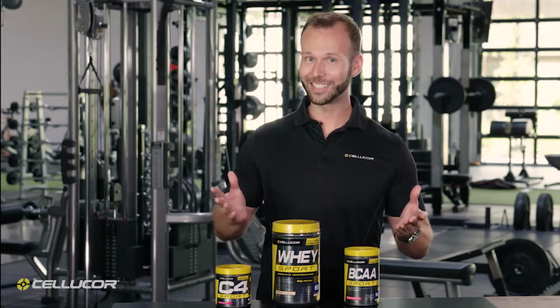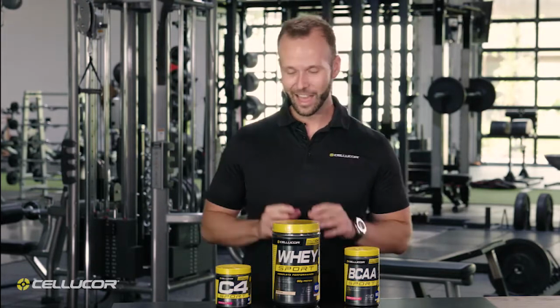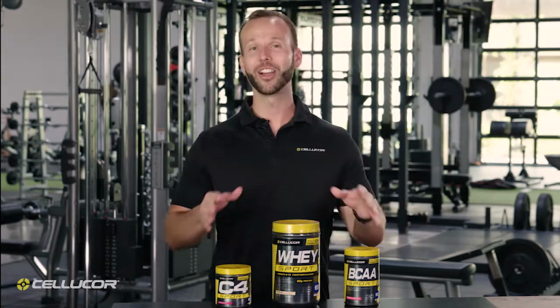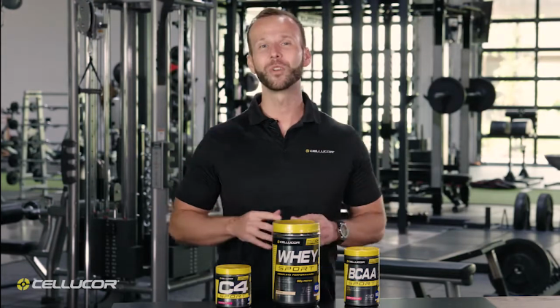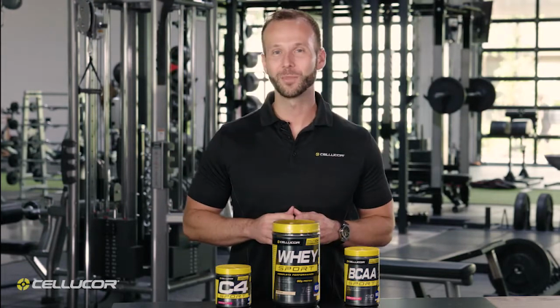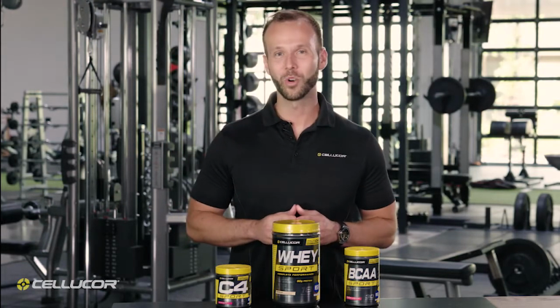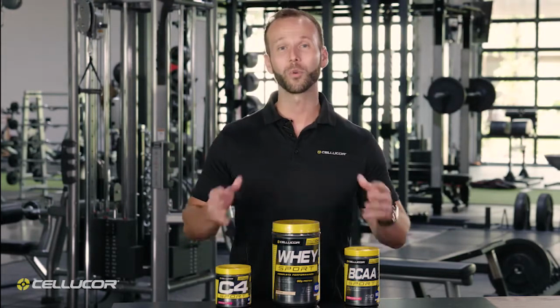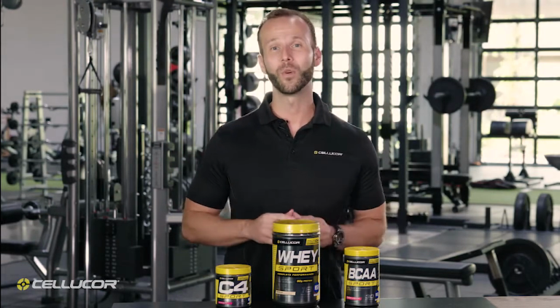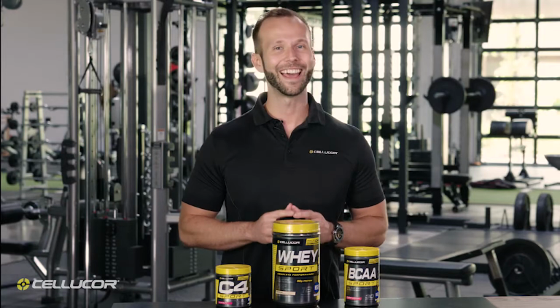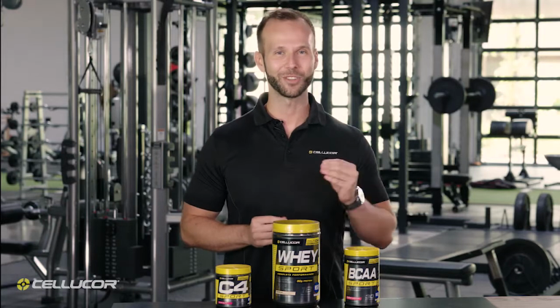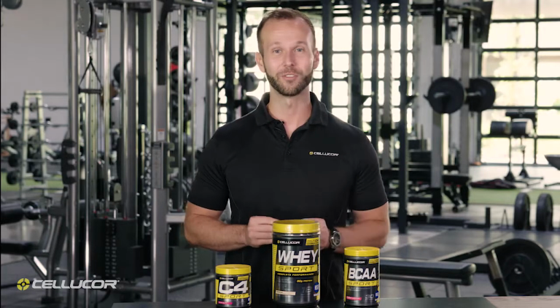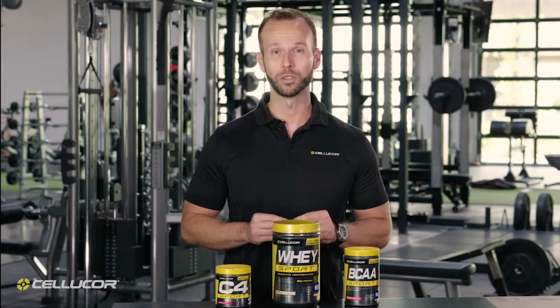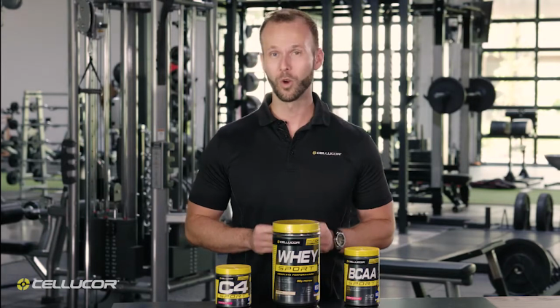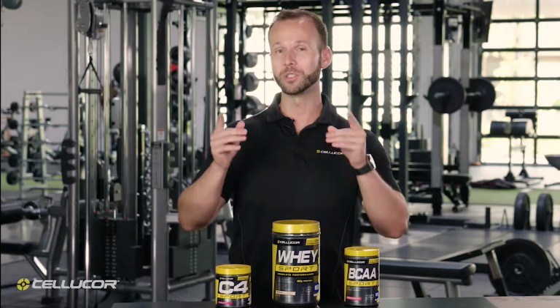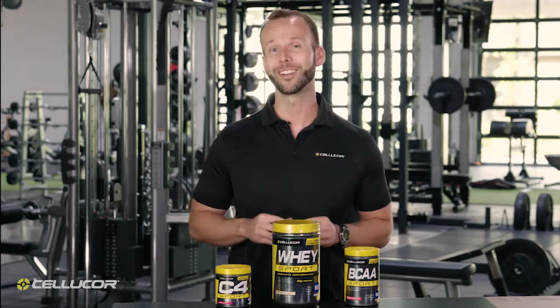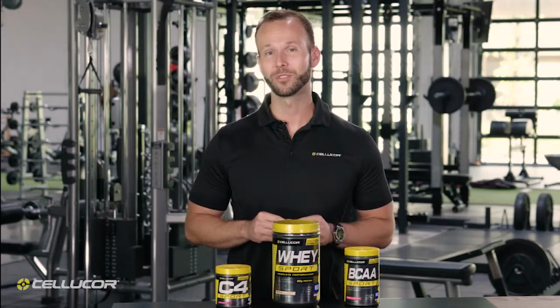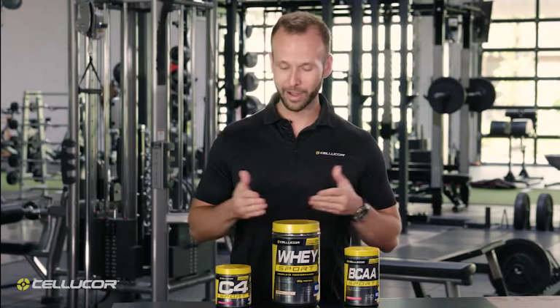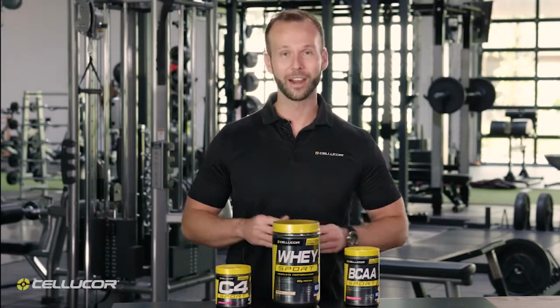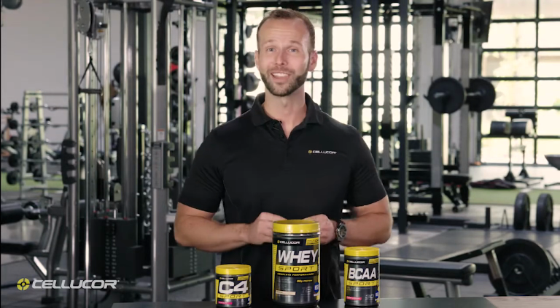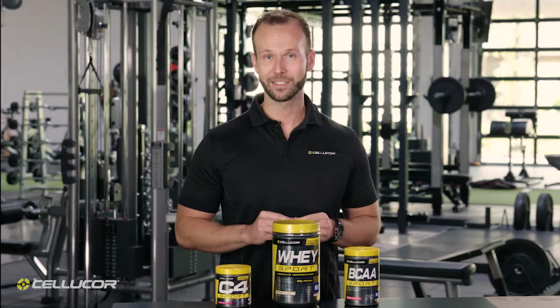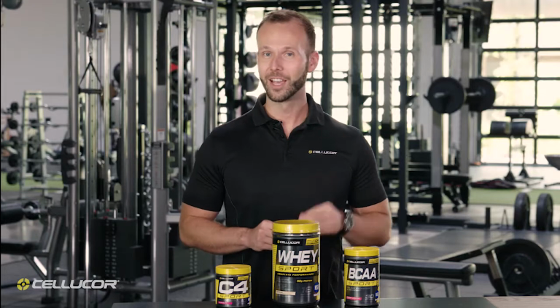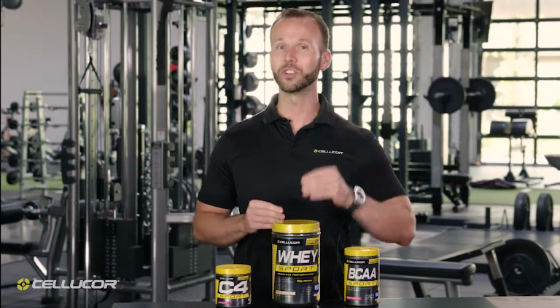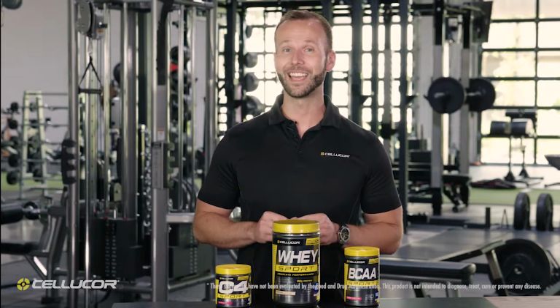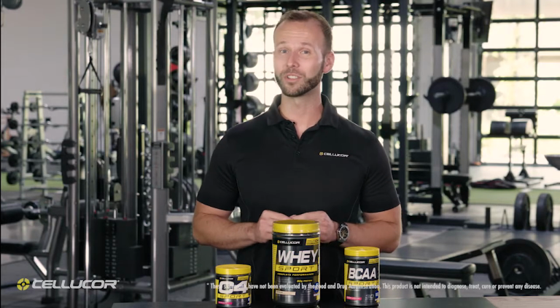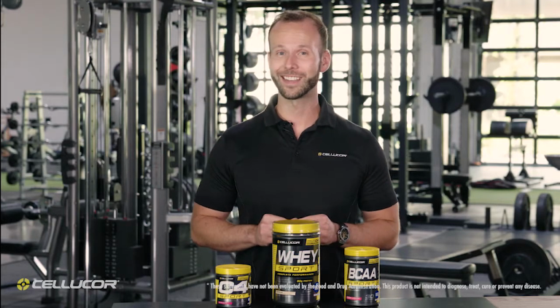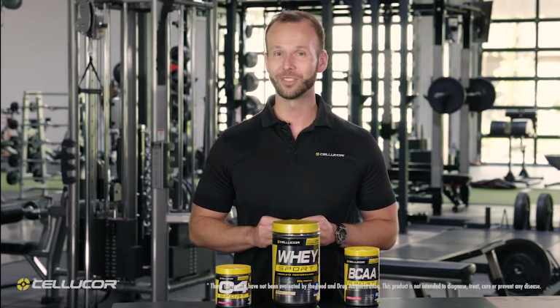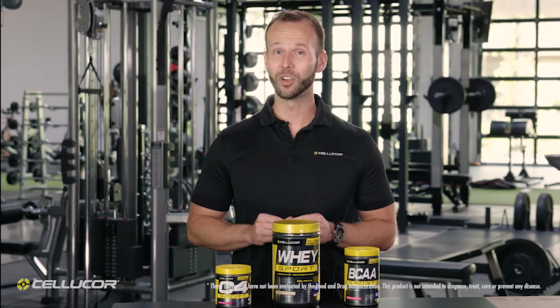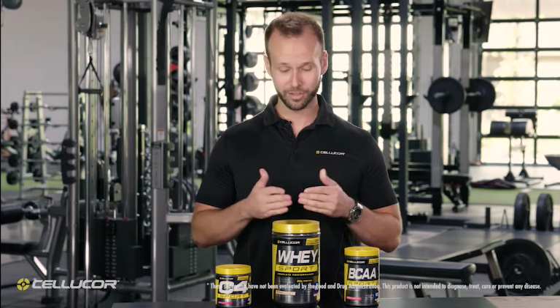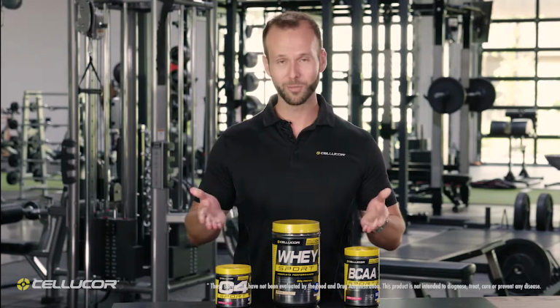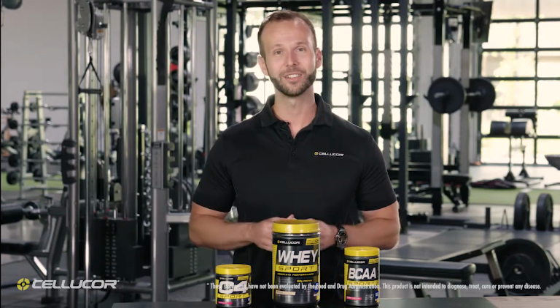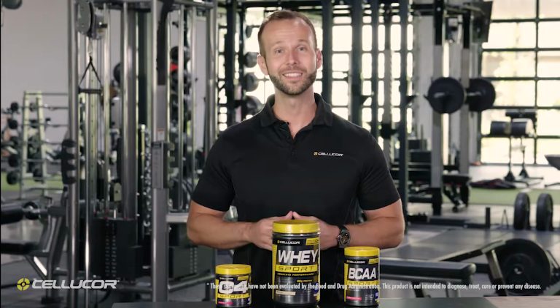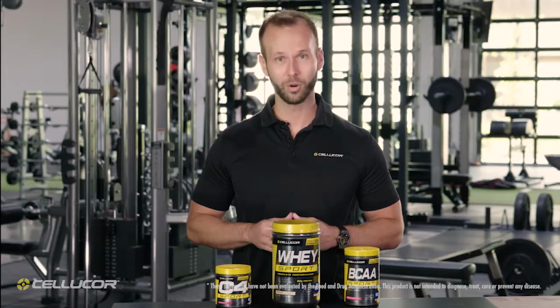Finally, the entire Sport Series by Cellucor proudly wears the NSF Certified for Sport logo, which helps you, our customers, buy our products with confidence. So if you're looking to take your results to the next level, look no further than the Sport Series by Cellucor.